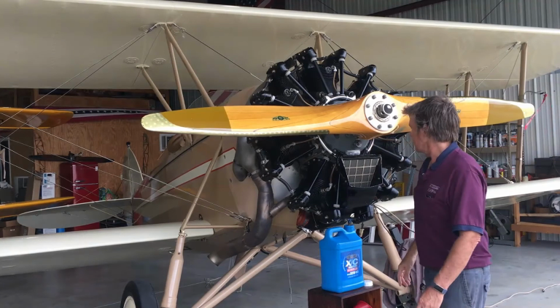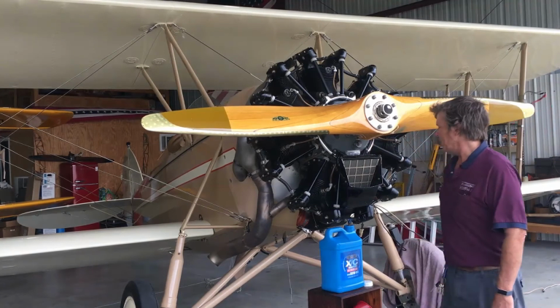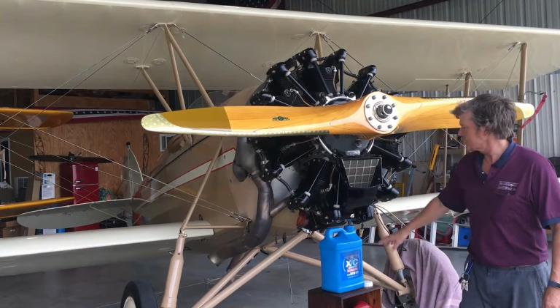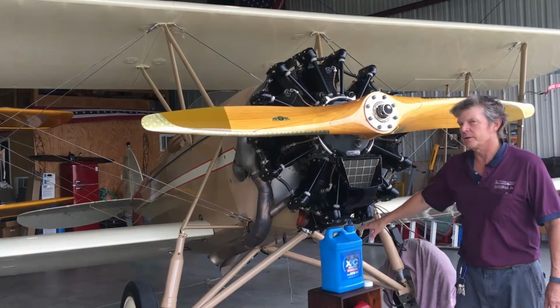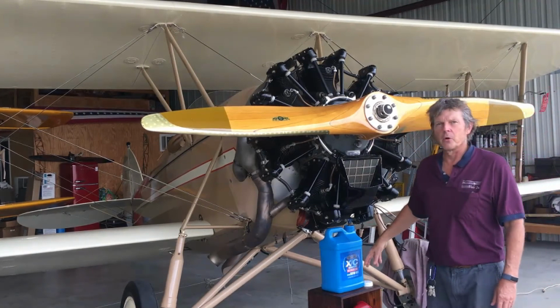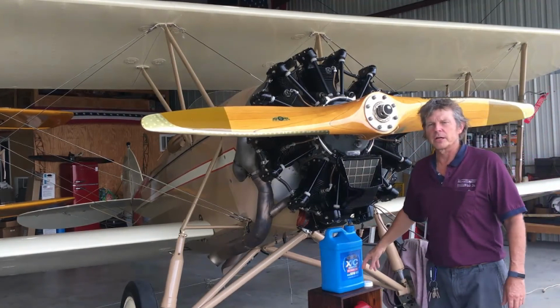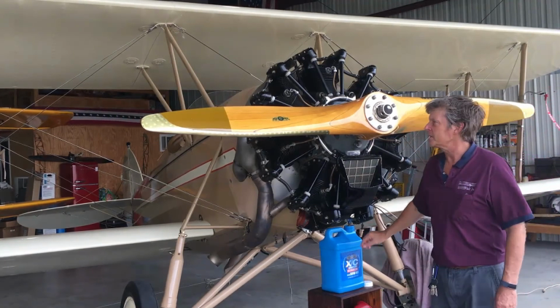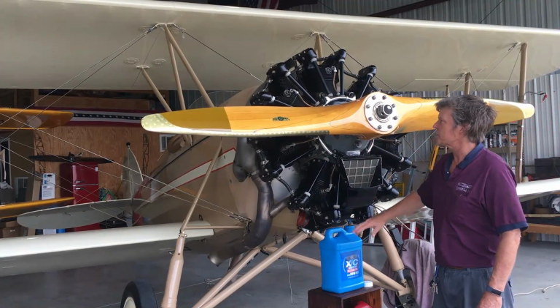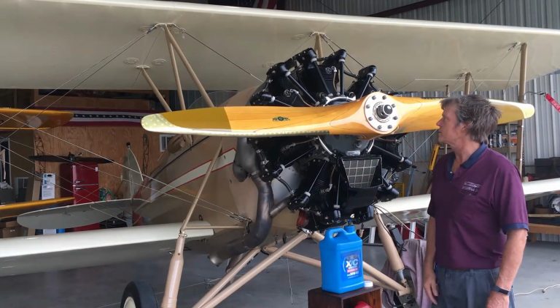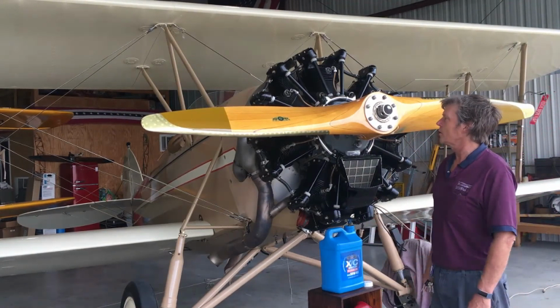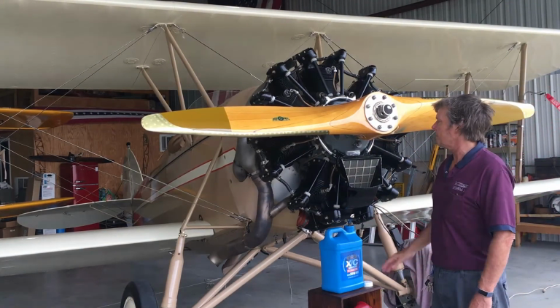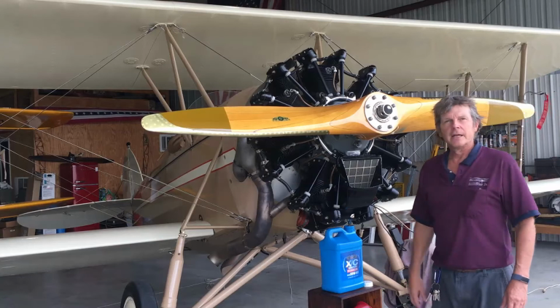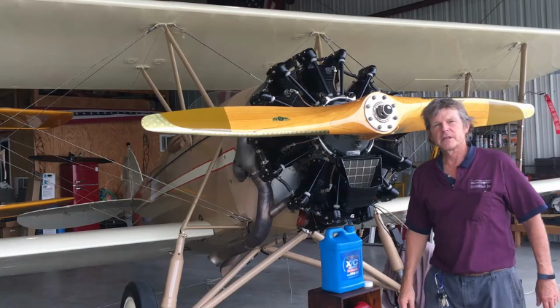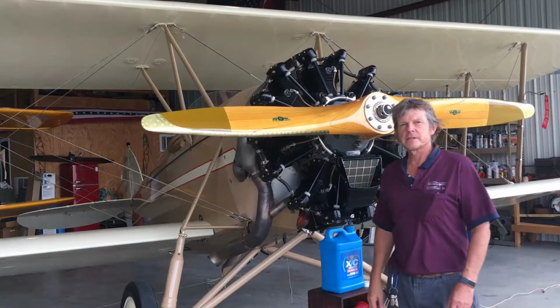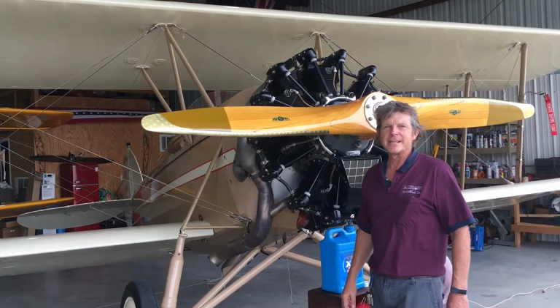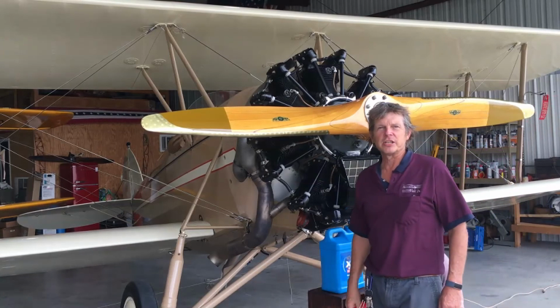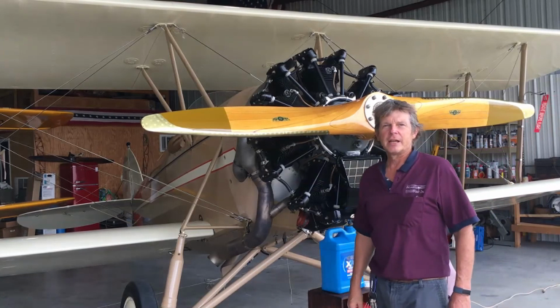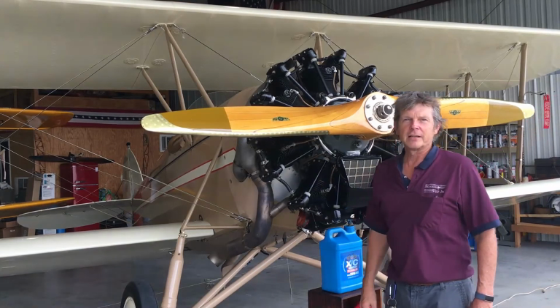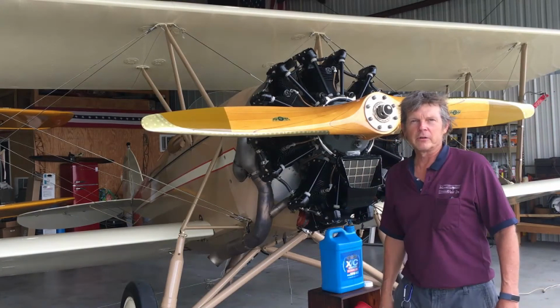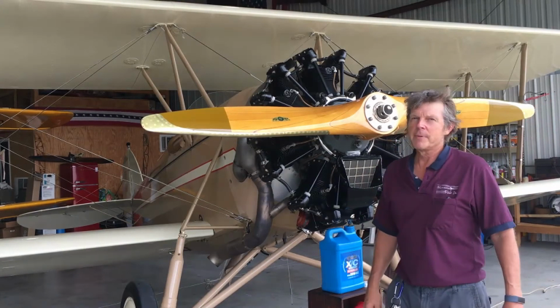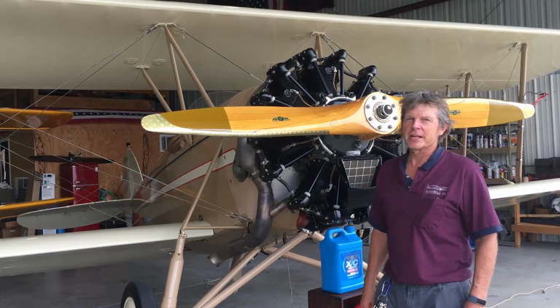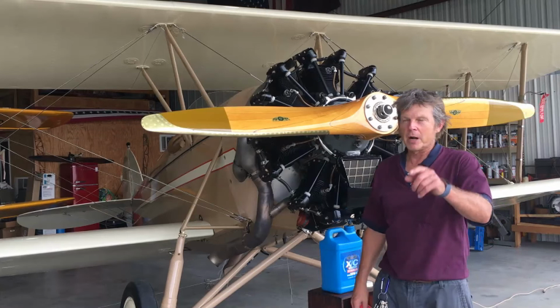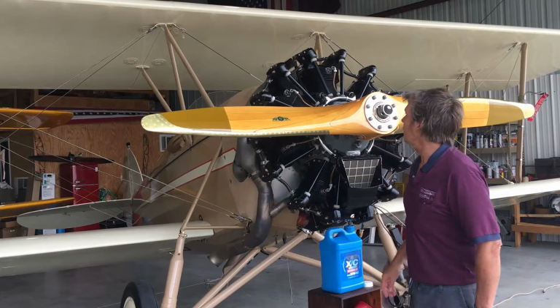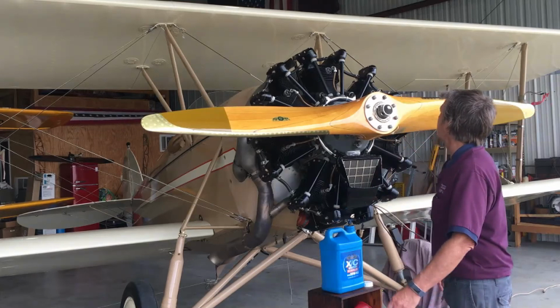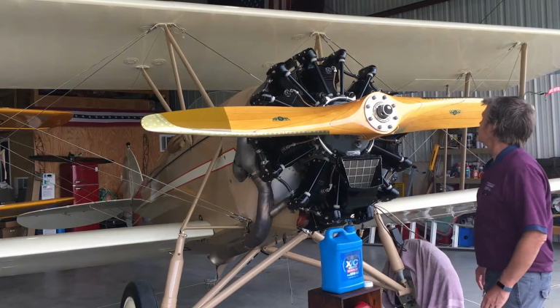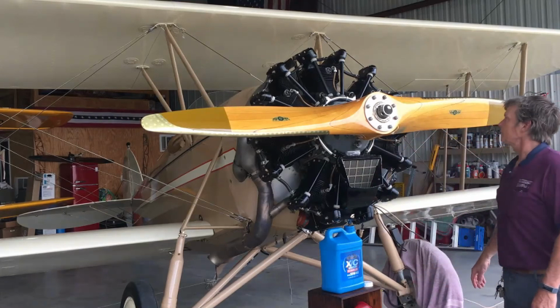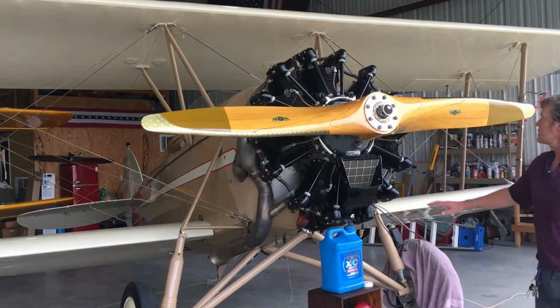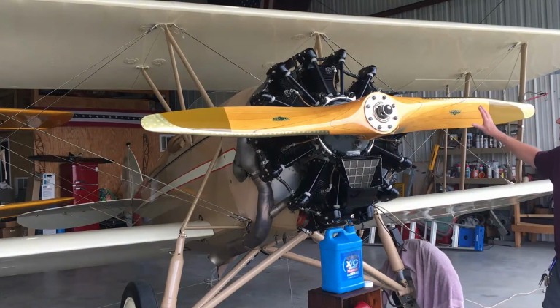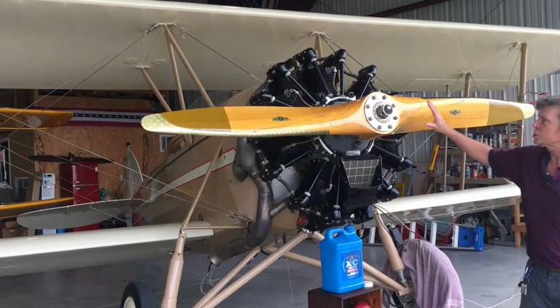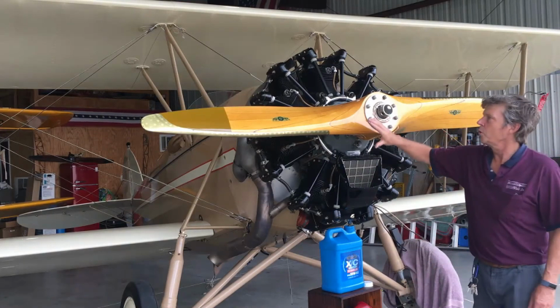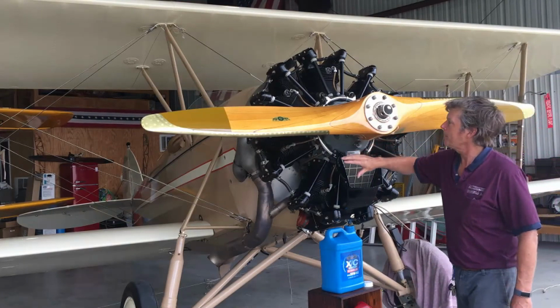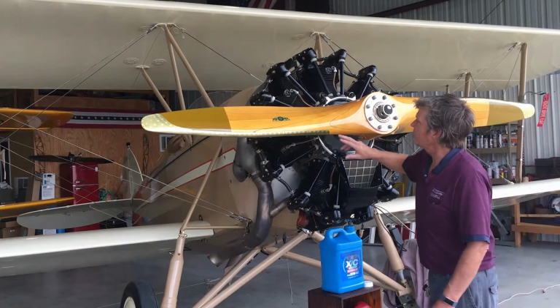A couple of other things — you can see there's an oil jug here because this engine leaks oil all the time. This is an antique engine, and if it's not leaking oil, you better check it because you're probably out of oil.